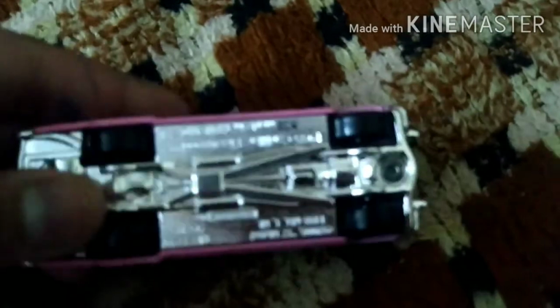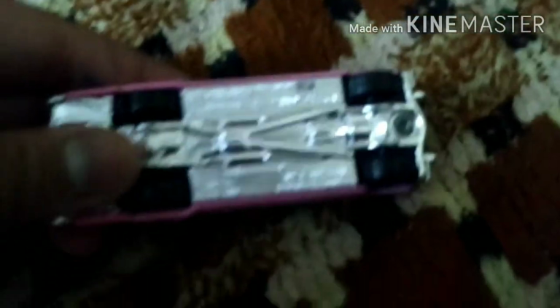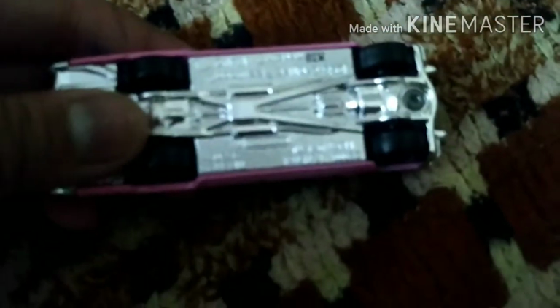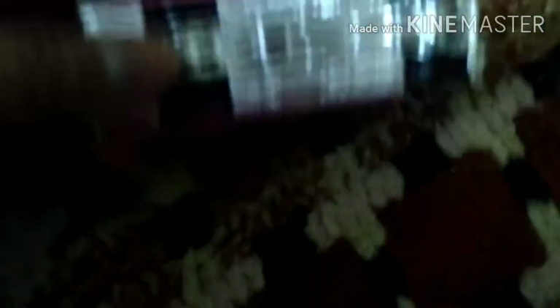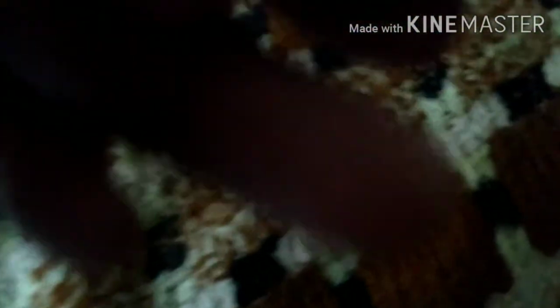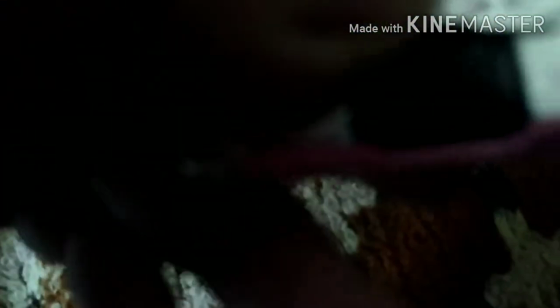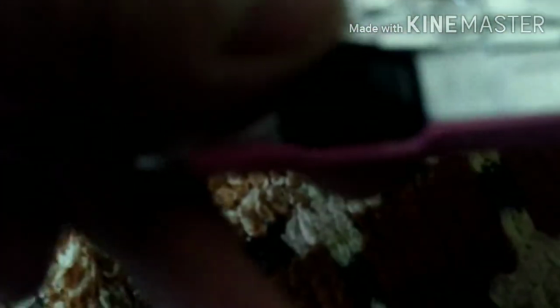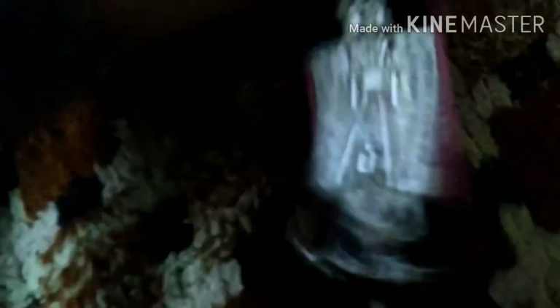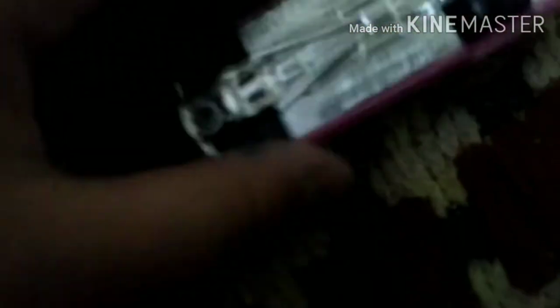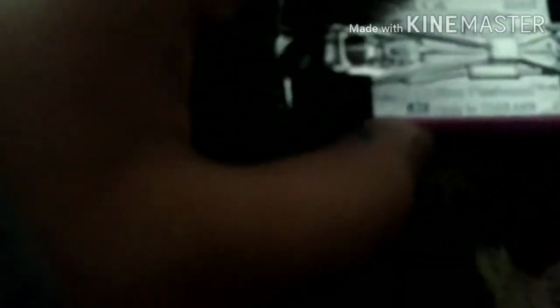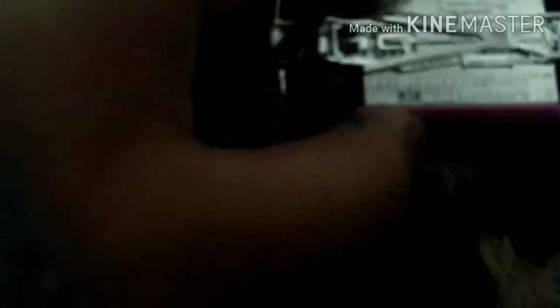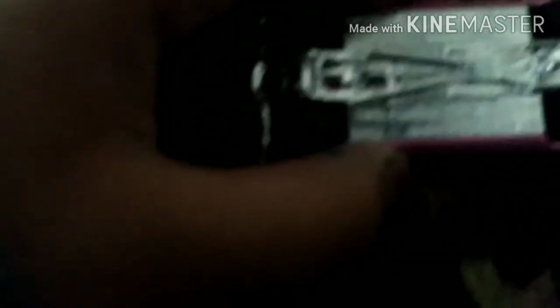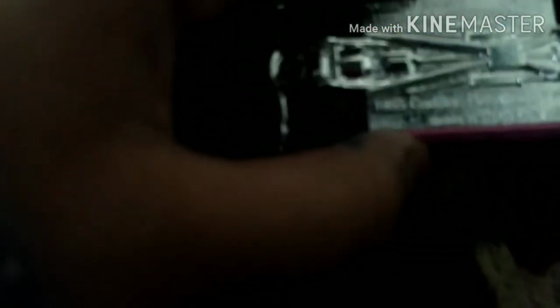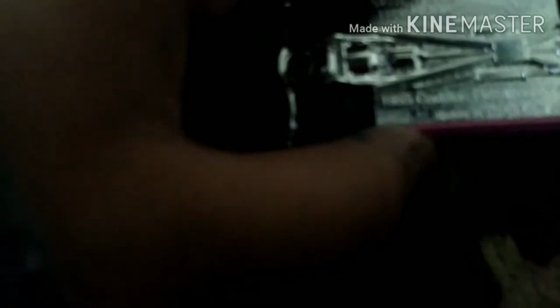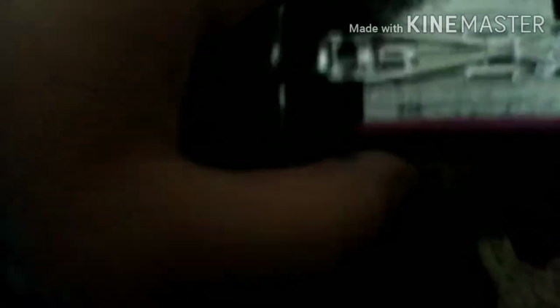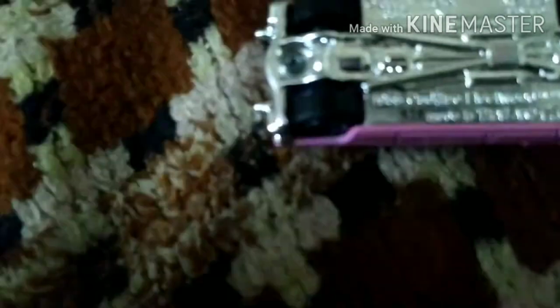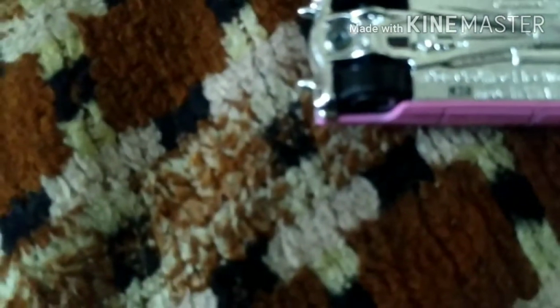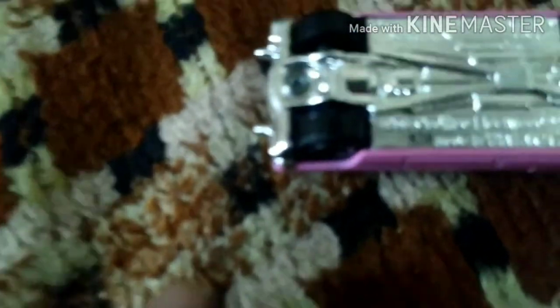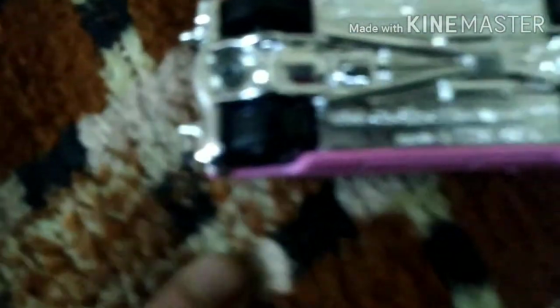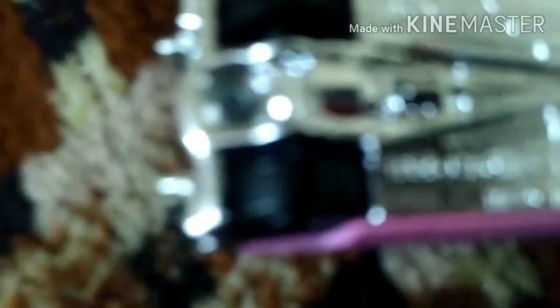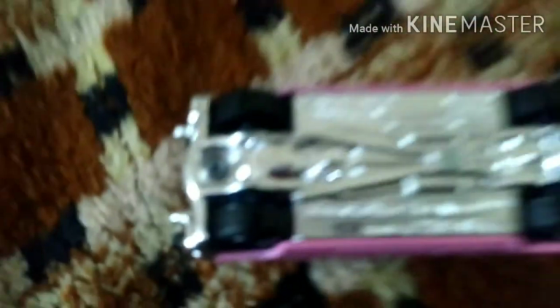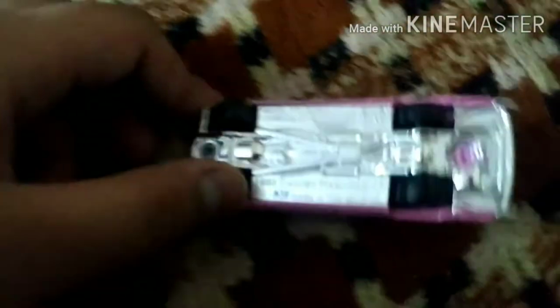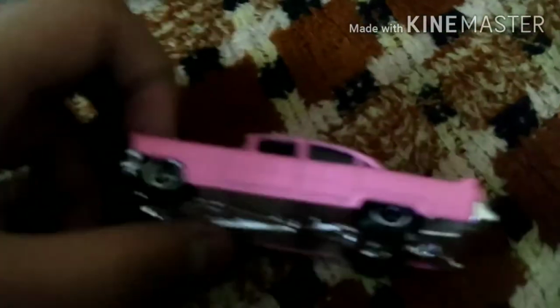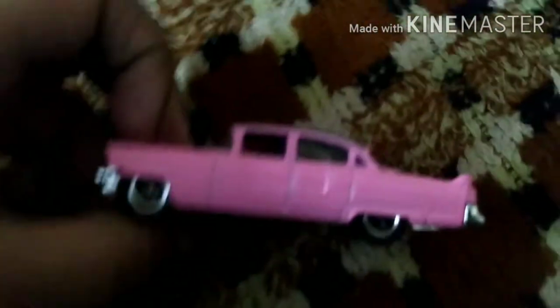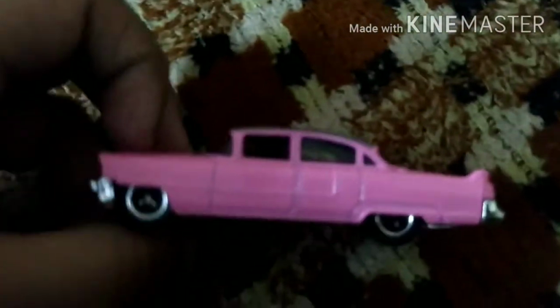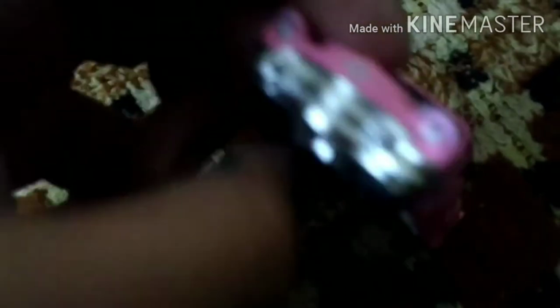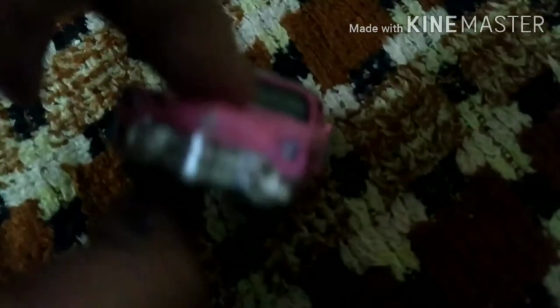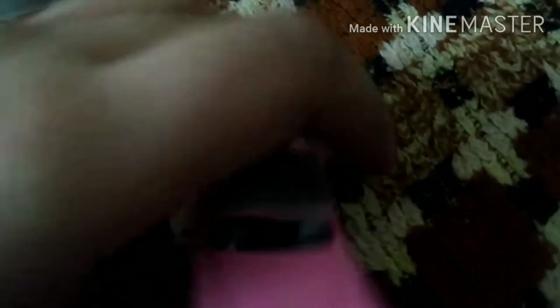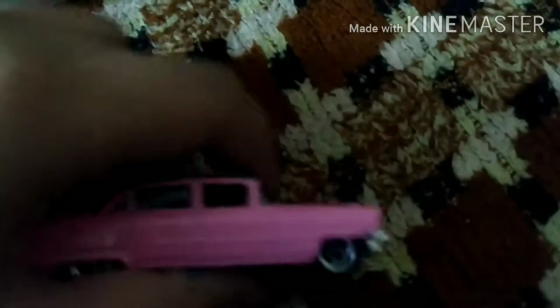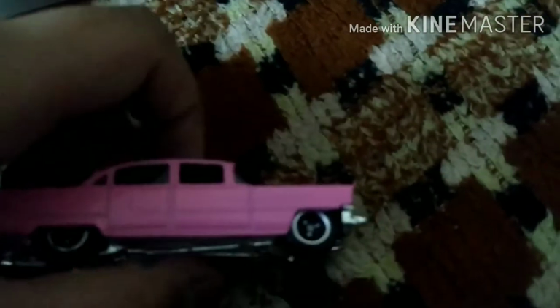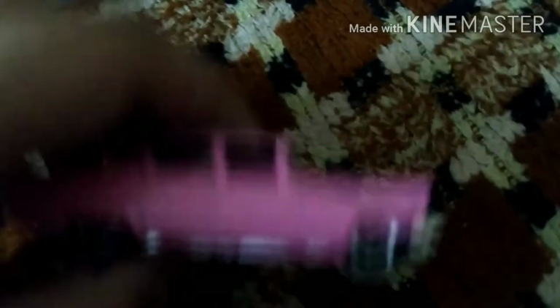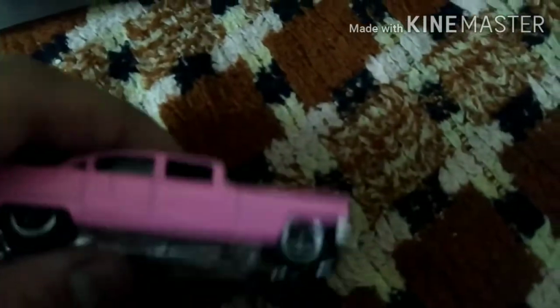This is a special edition car. Its name is the 1955 Cadillac Fleetwood. I will show you this car — this is a vintage car.